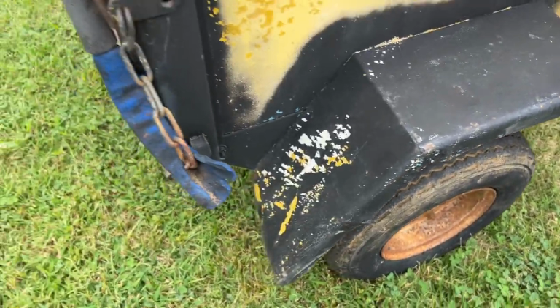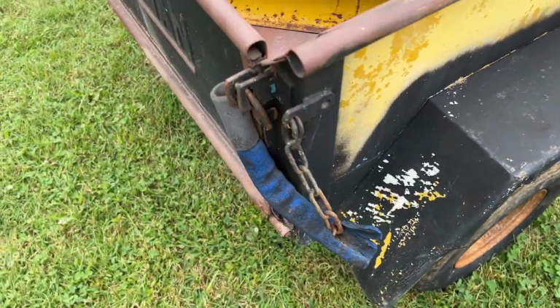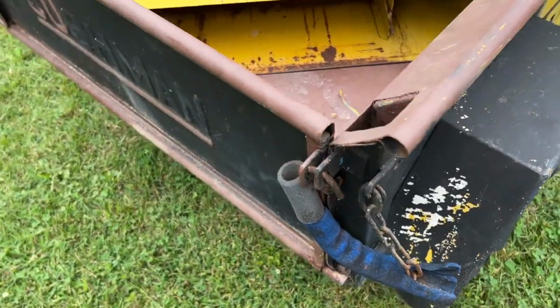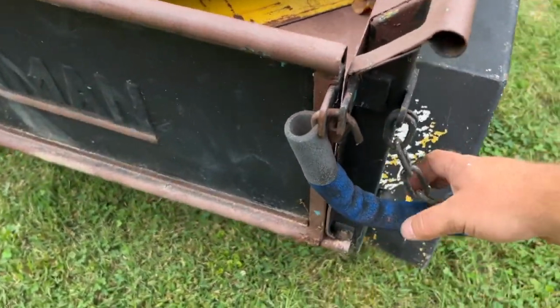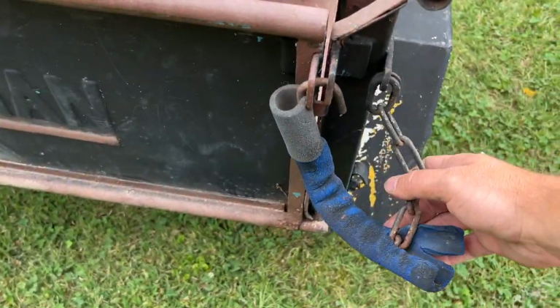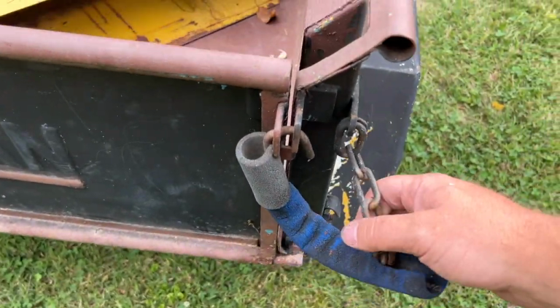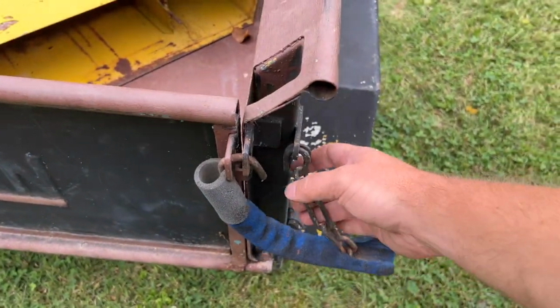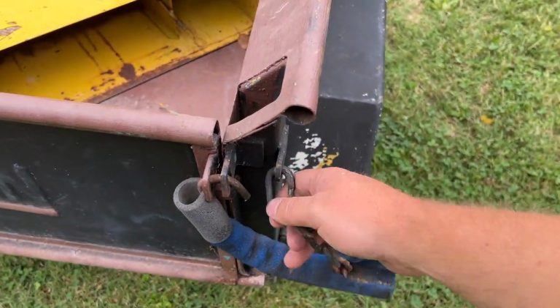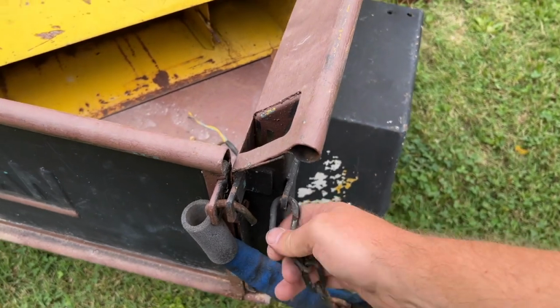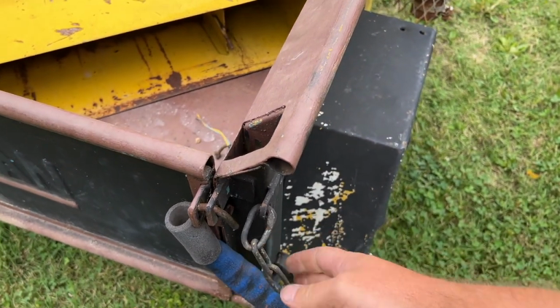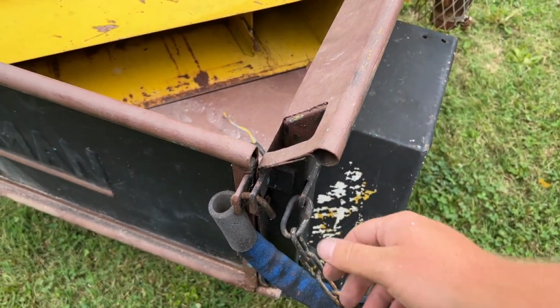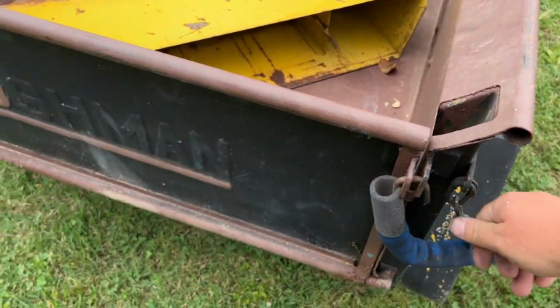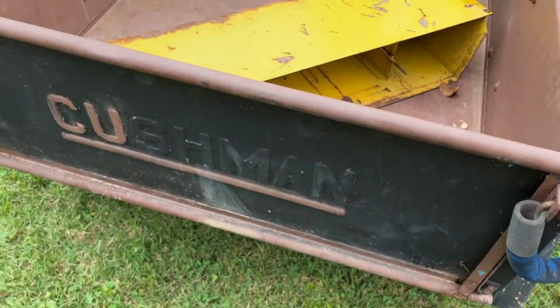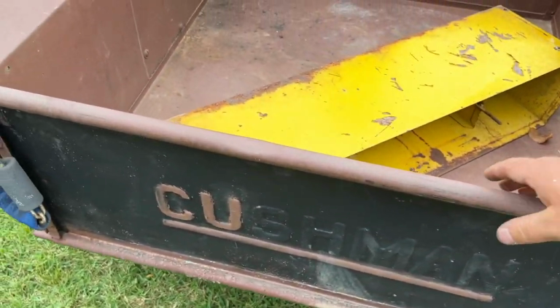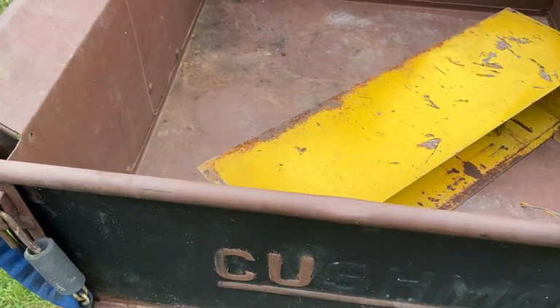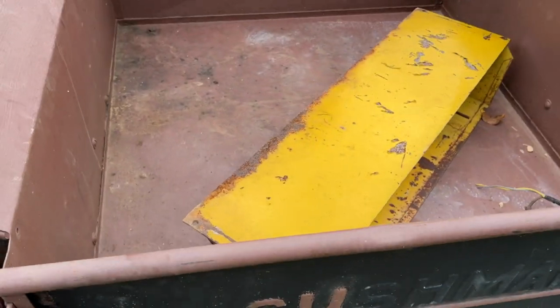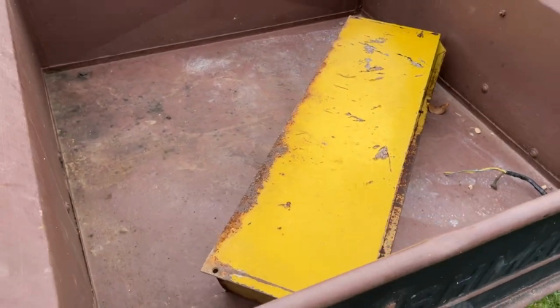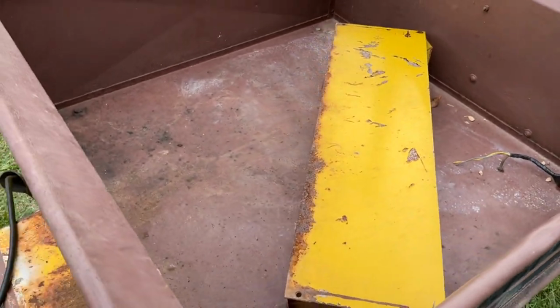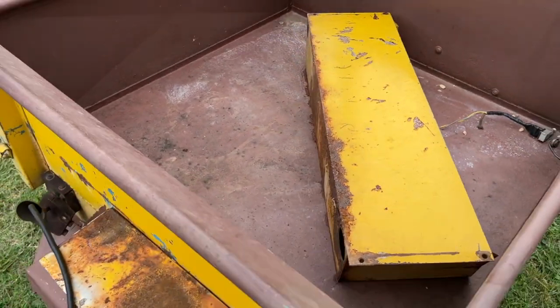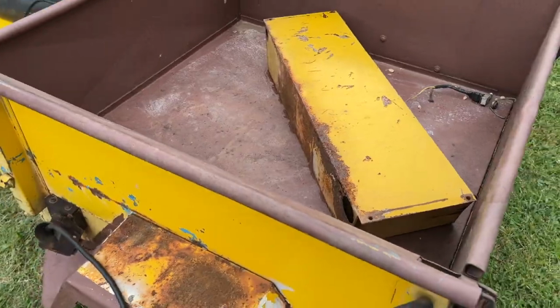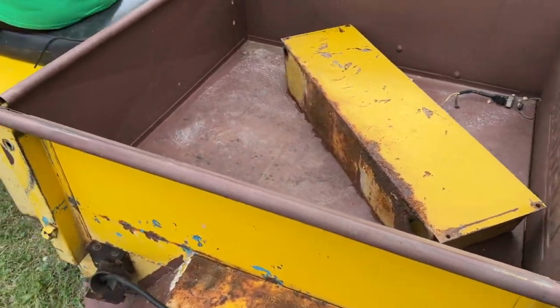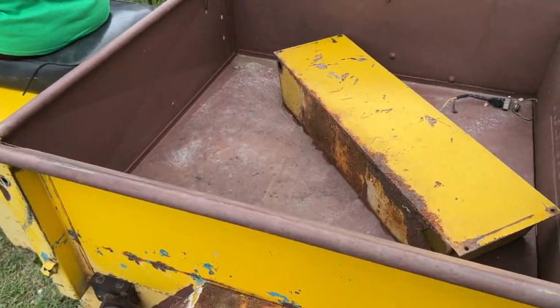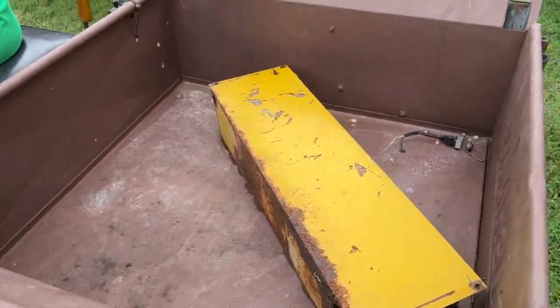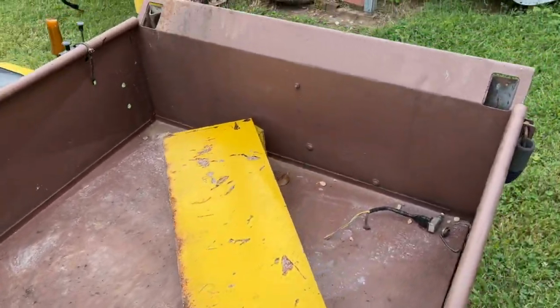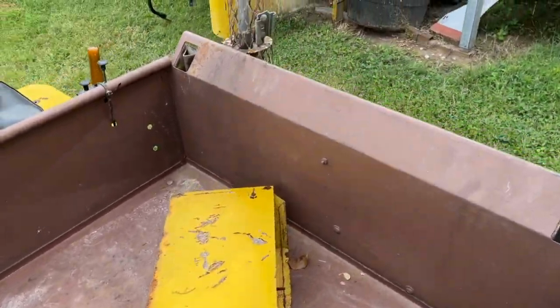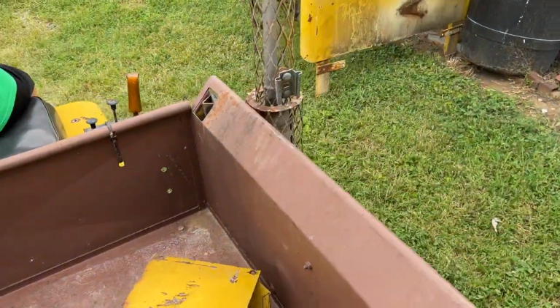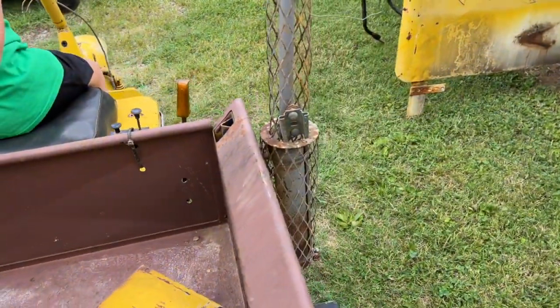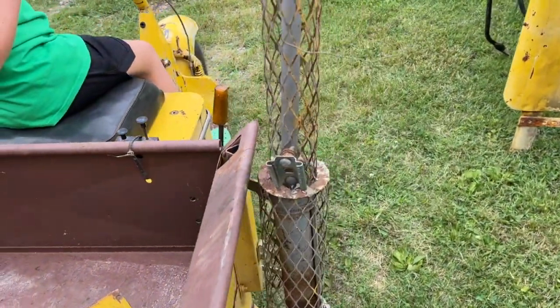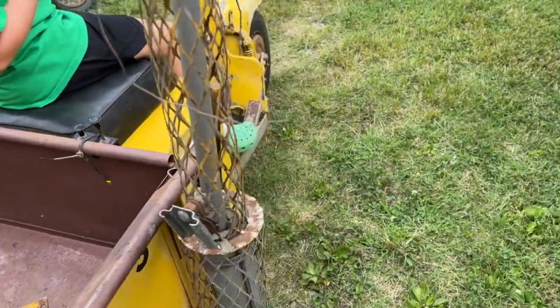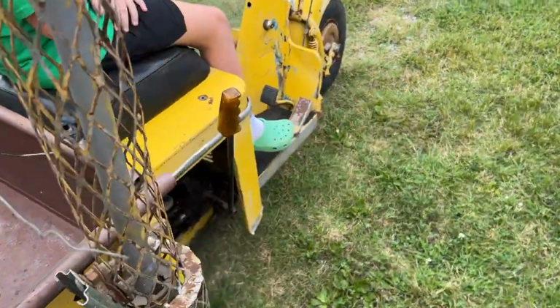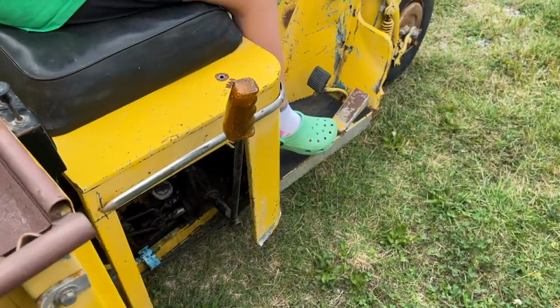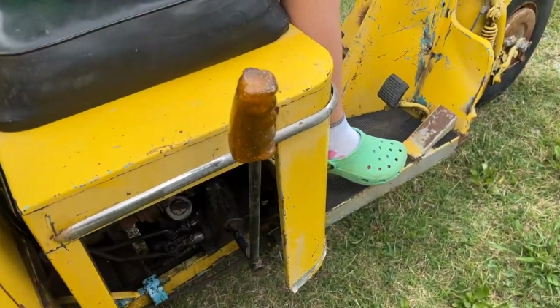That is cool — it's got the little tailgate, just like if you were buying a real truck back in the day you would have a tailgate just like this. Oh, I didn't see the shifter — look at that metal flake handle. That's custom.